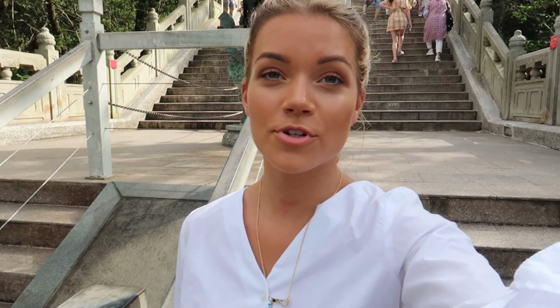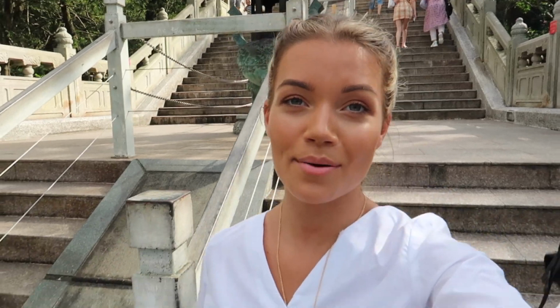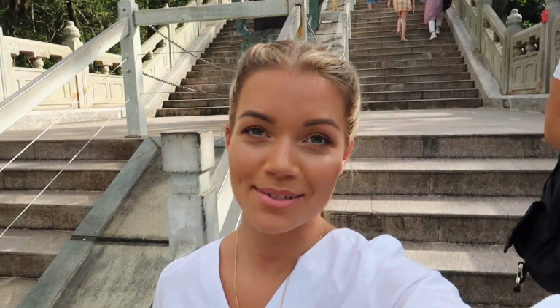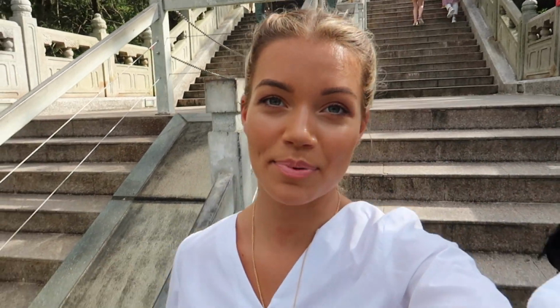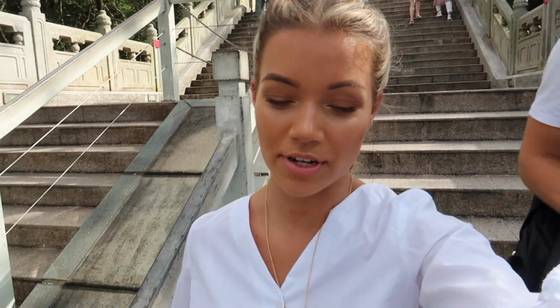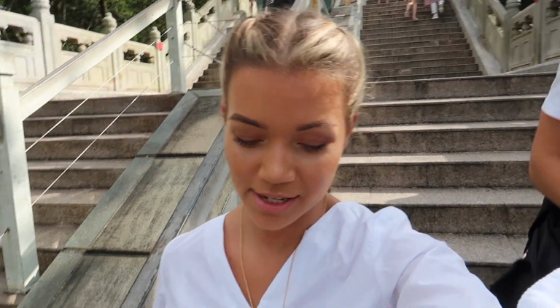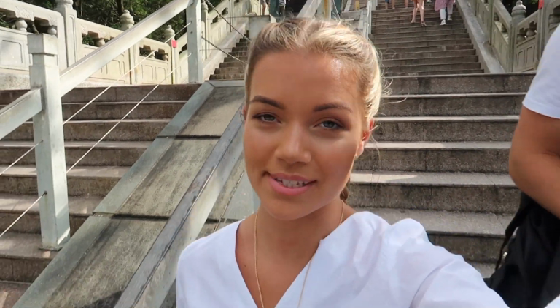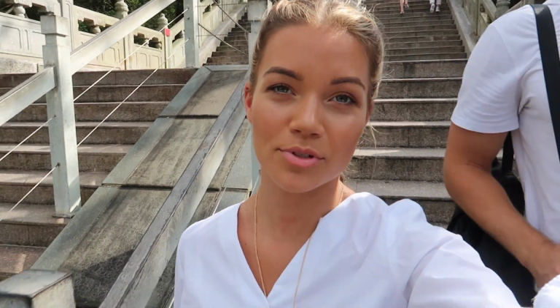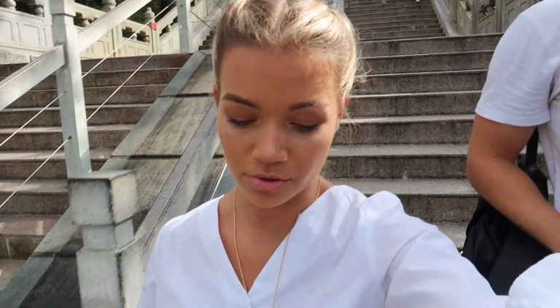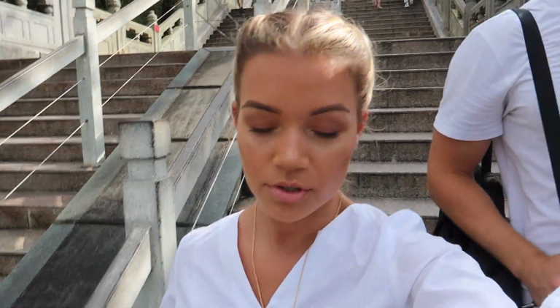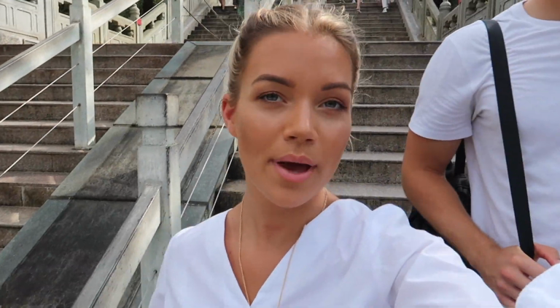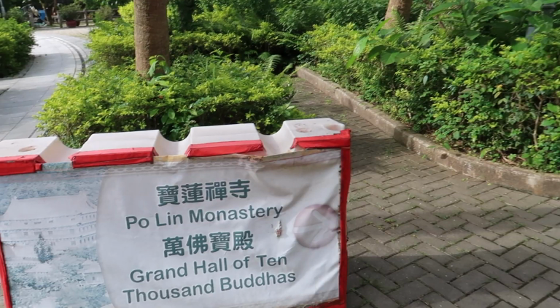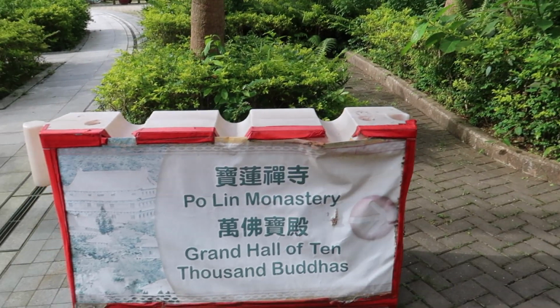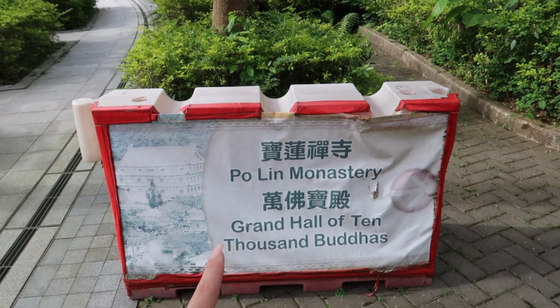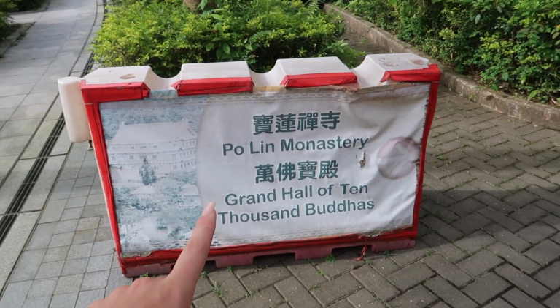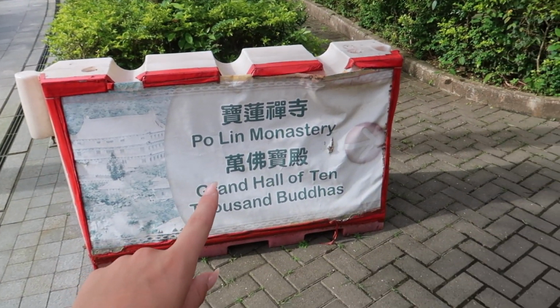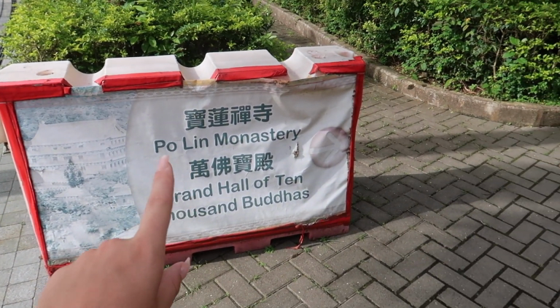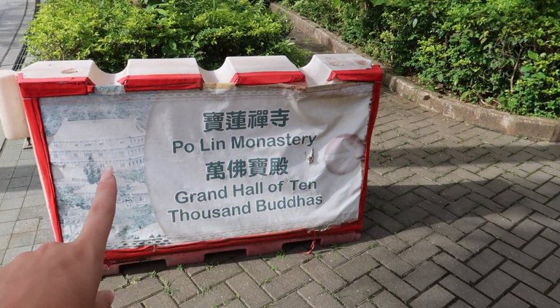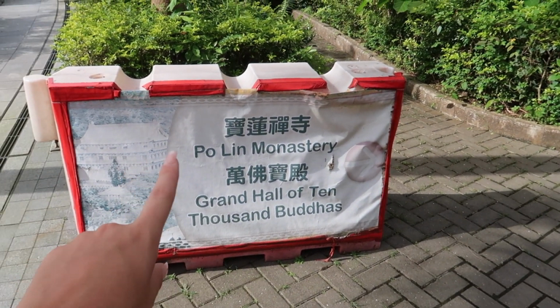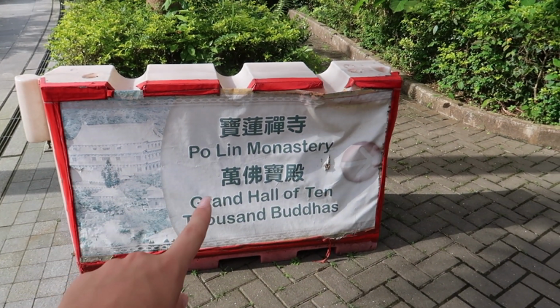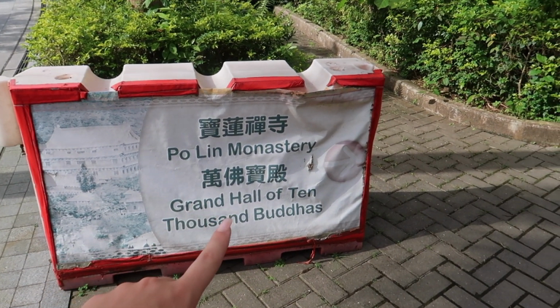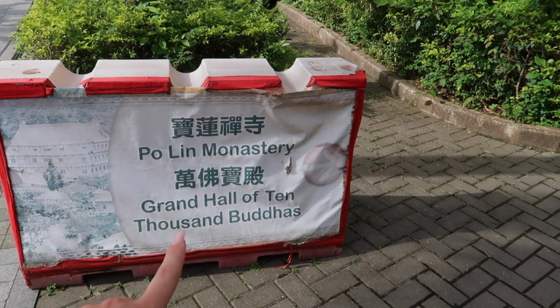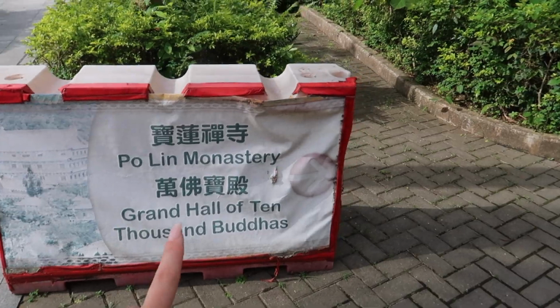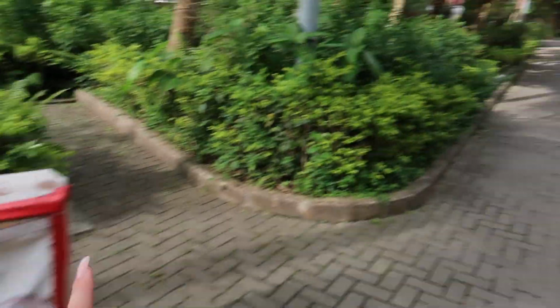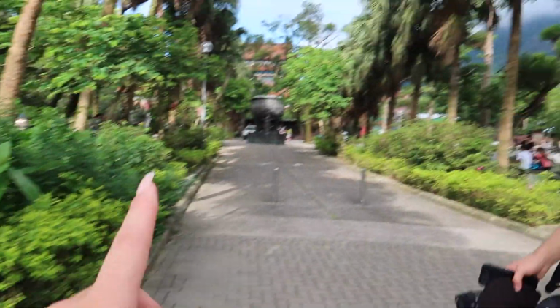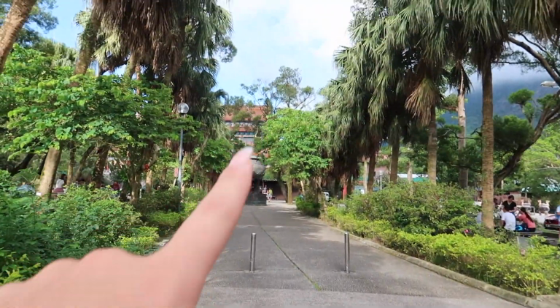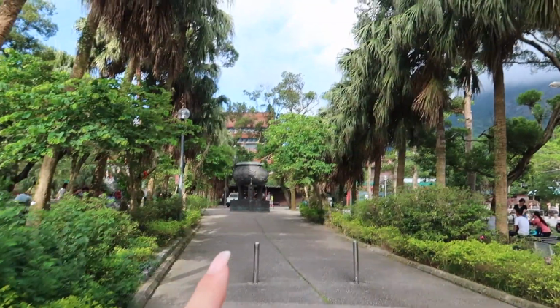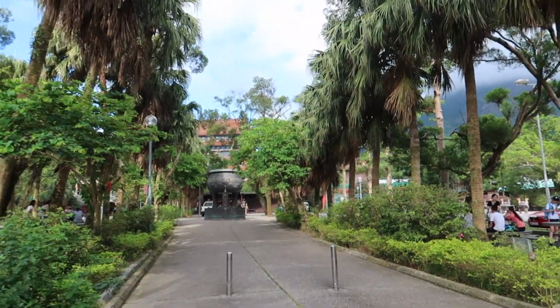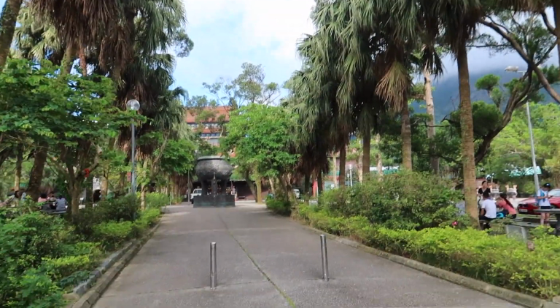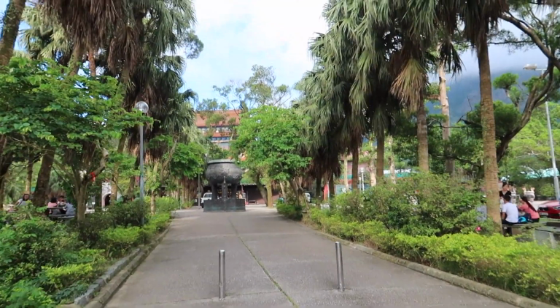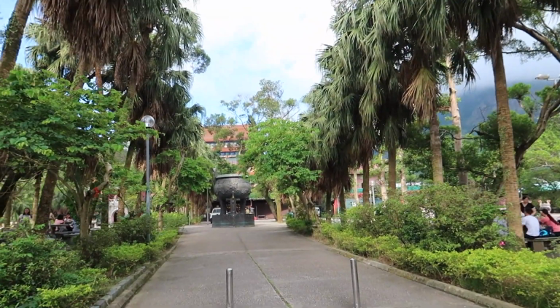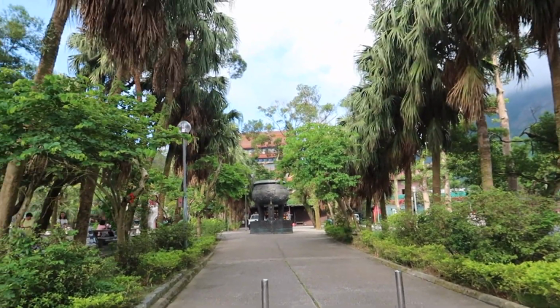The golden Chinese and Japanese building just over there is called the Grand Tour of 10,000 Buddhas, which we are just on our way to see and have a closer look at.